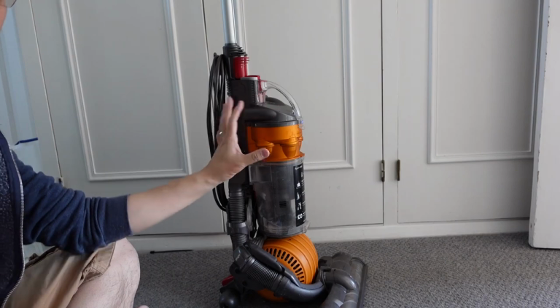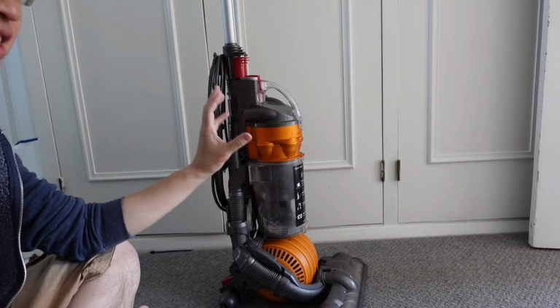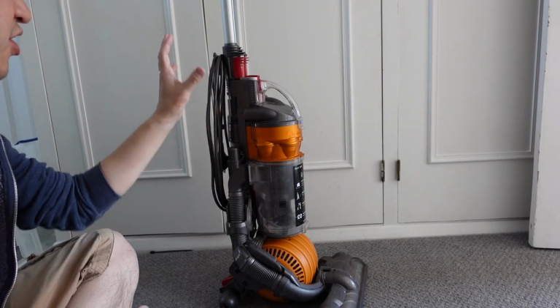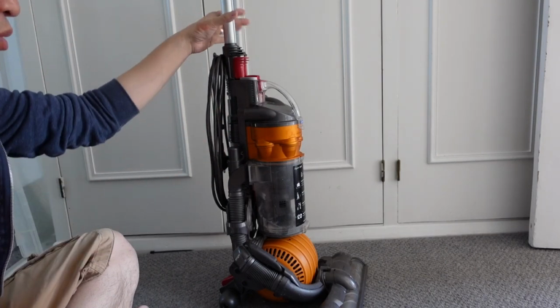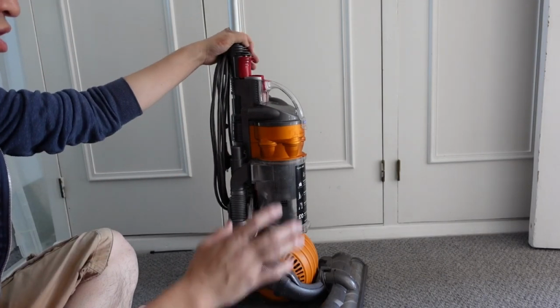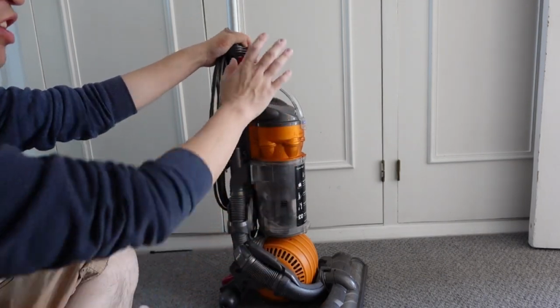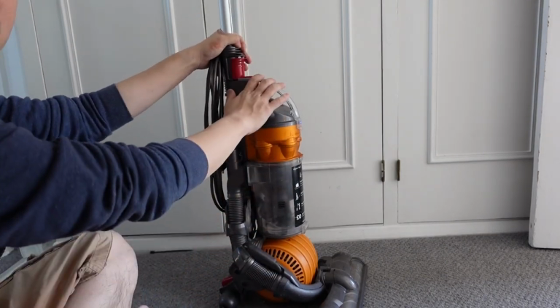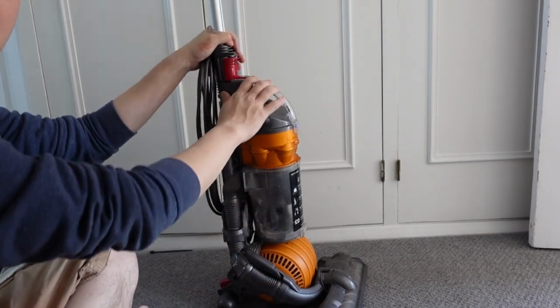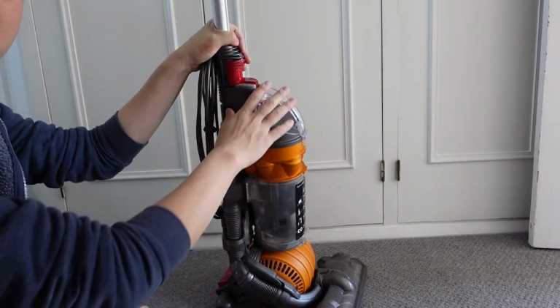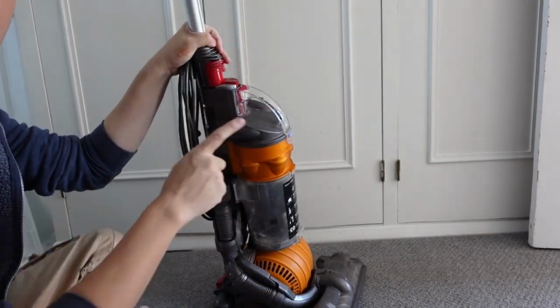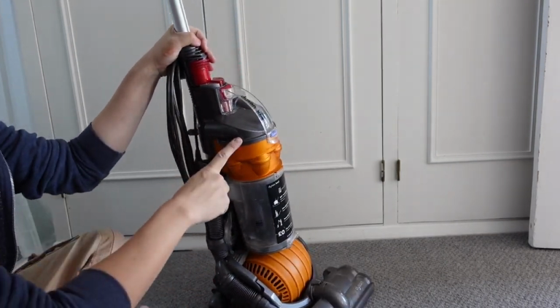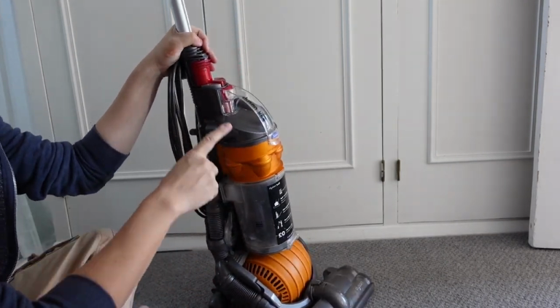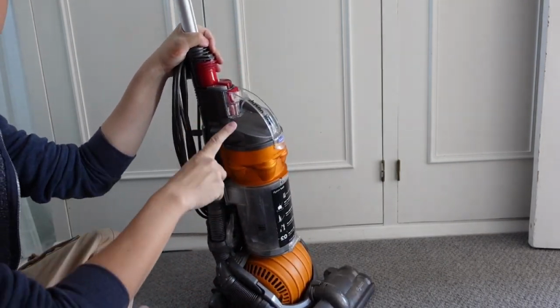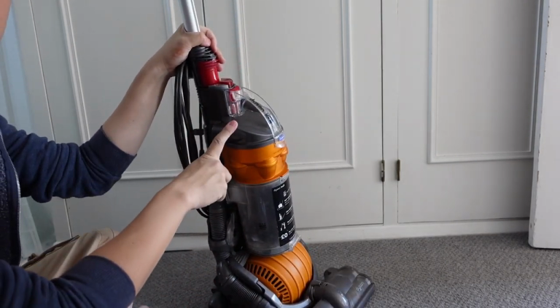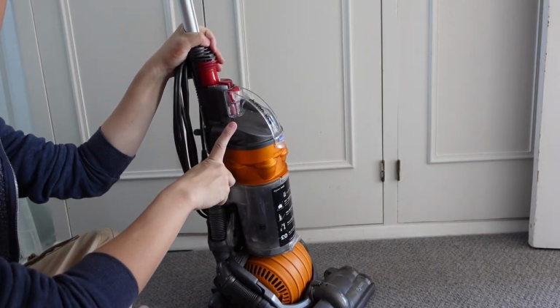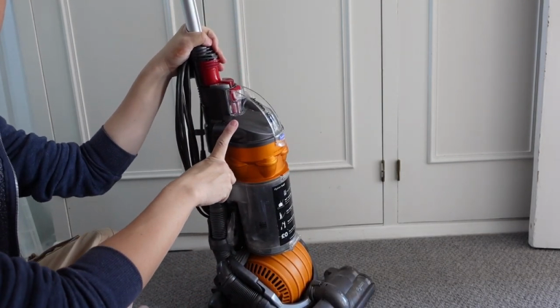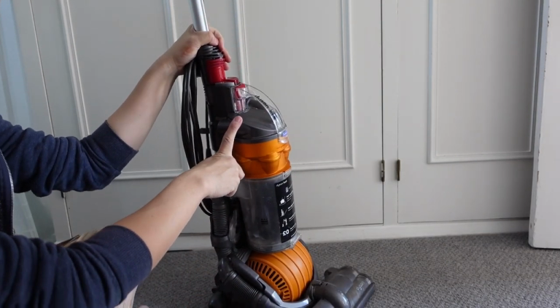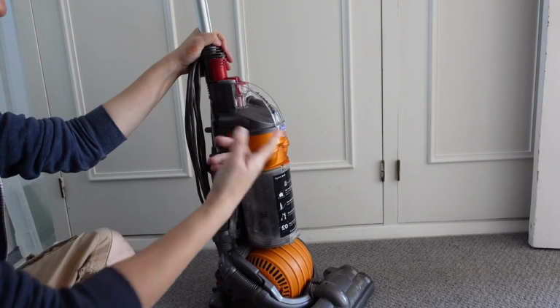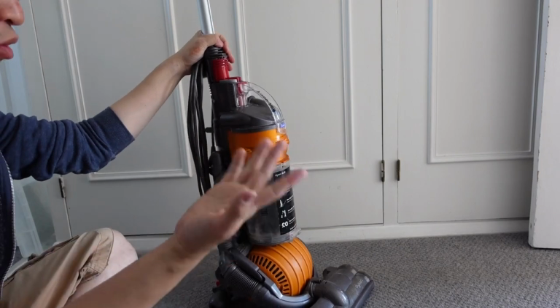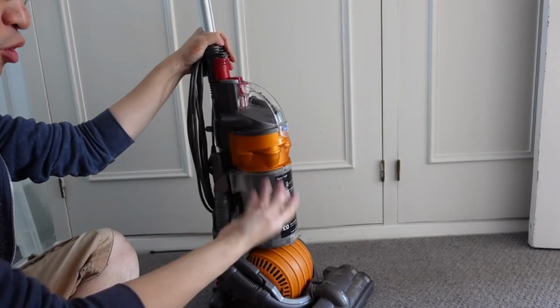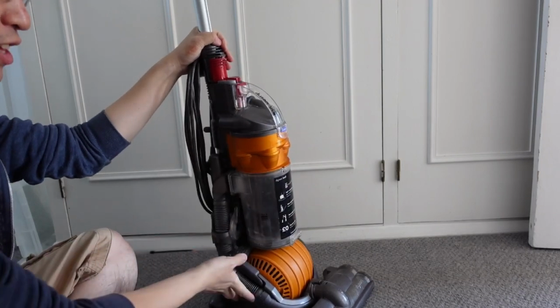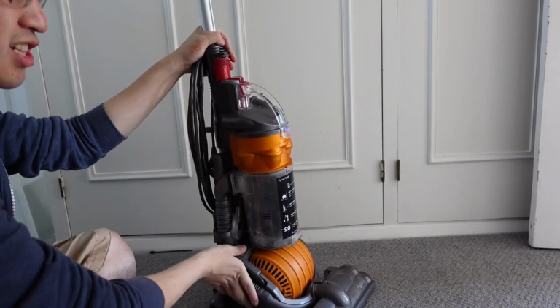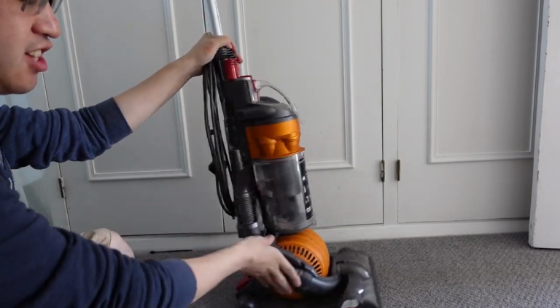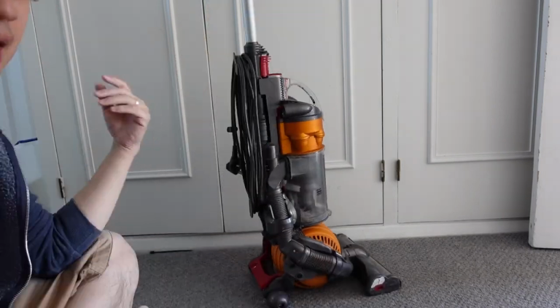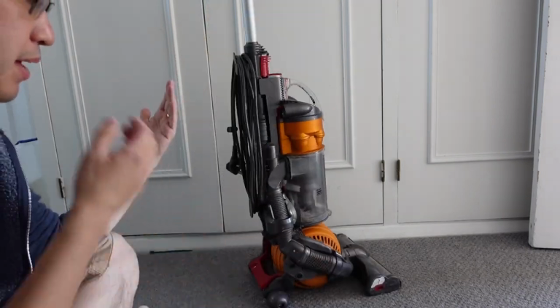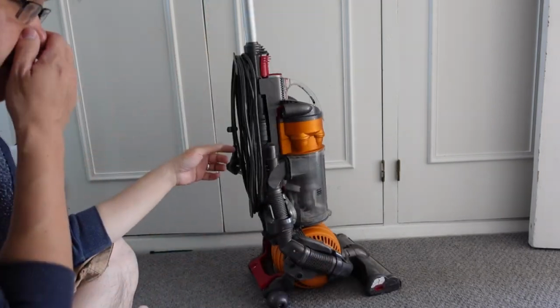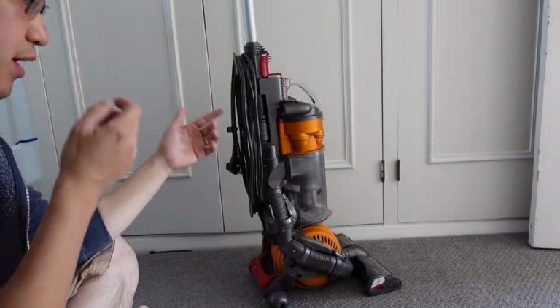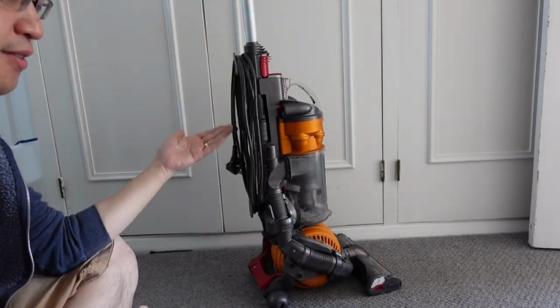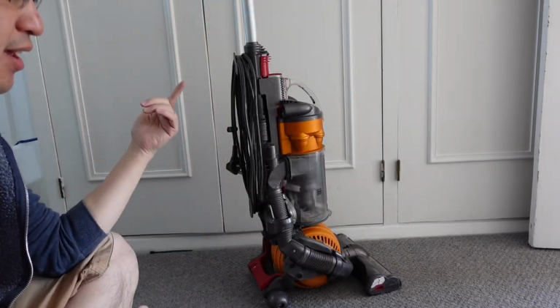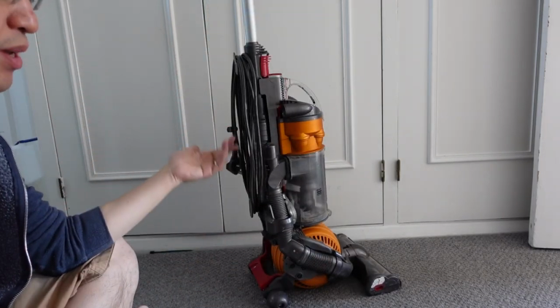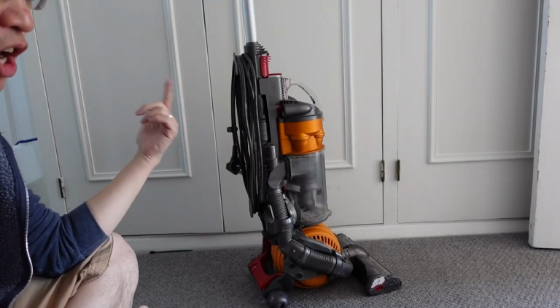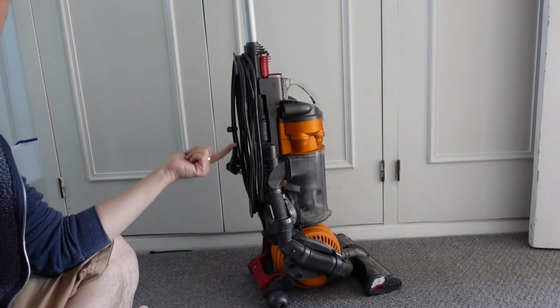Hey everyone, this is Andrew Ty and welcome to my YouTube channel. Today we're looking at the Dyson DC24 Ball Vacuum Cleaner and basically we have a ripped hose.